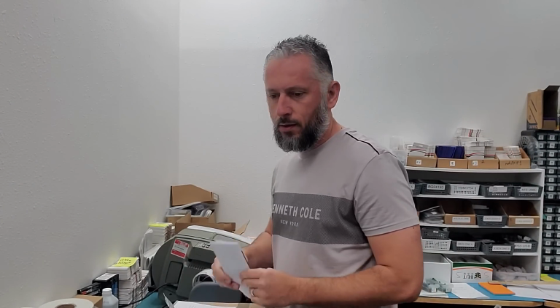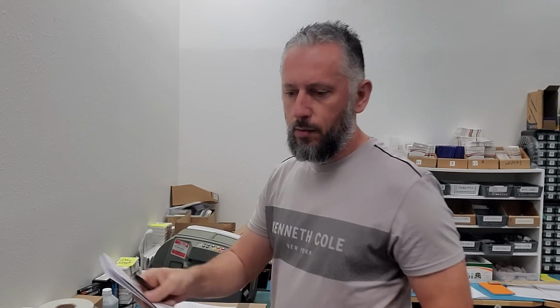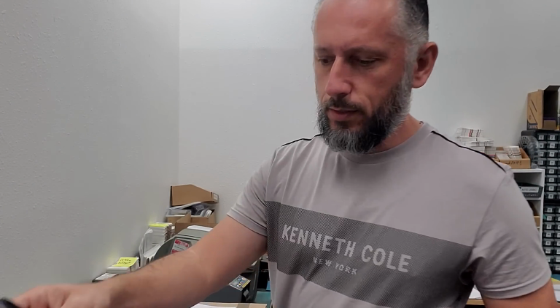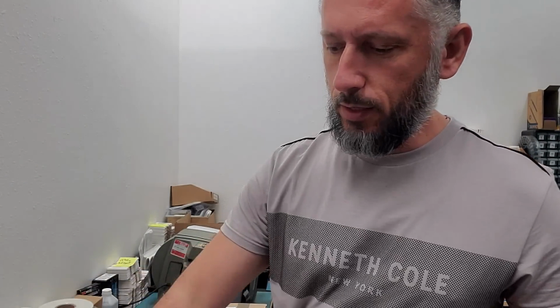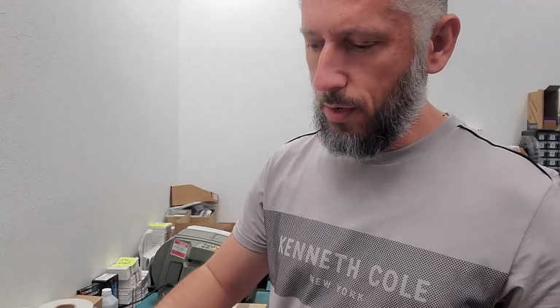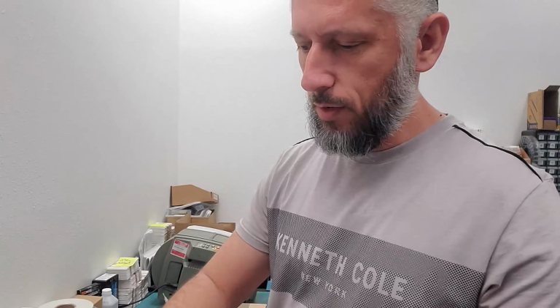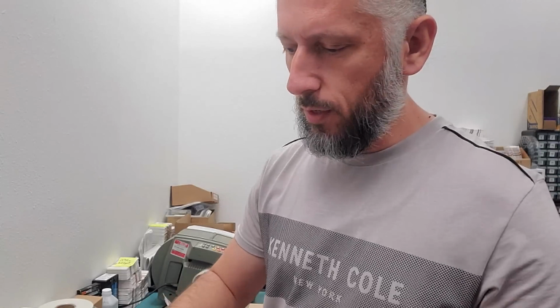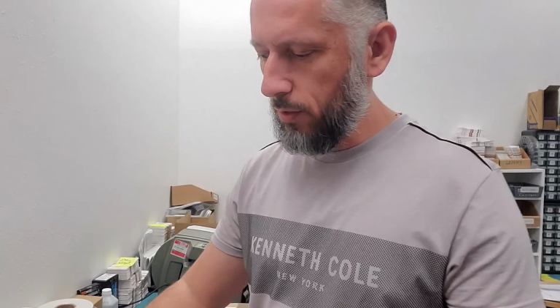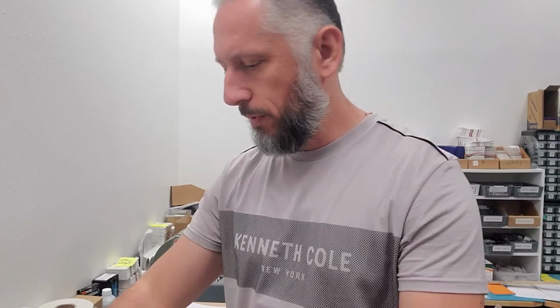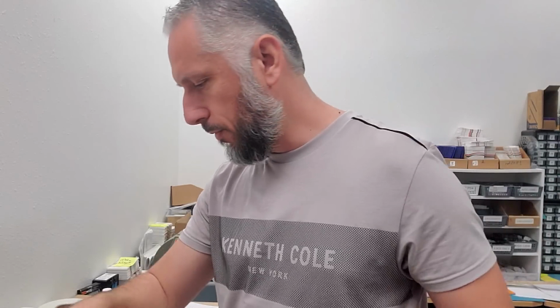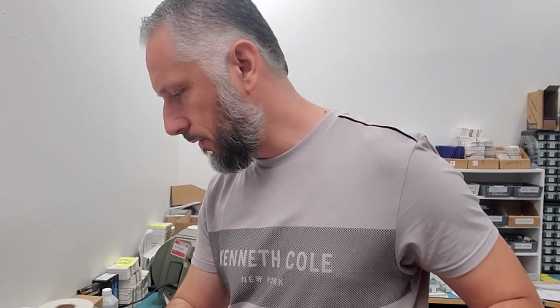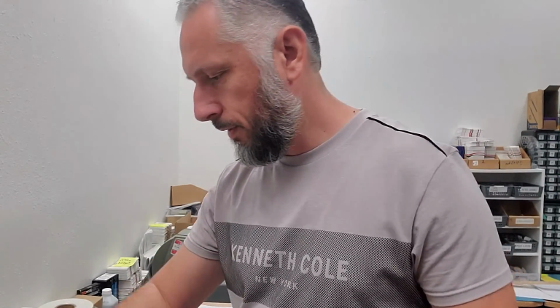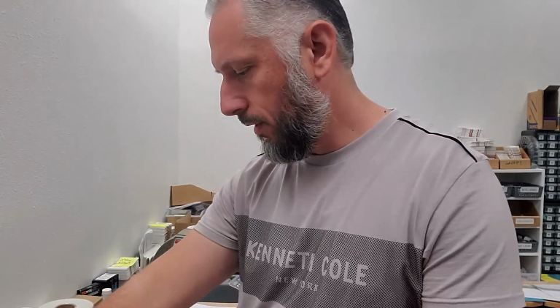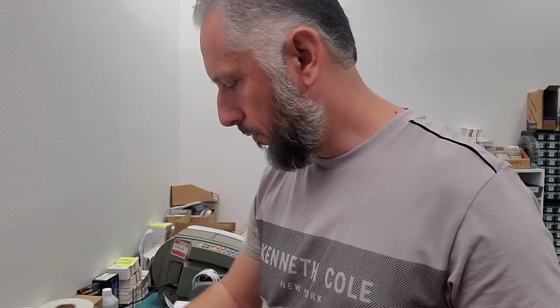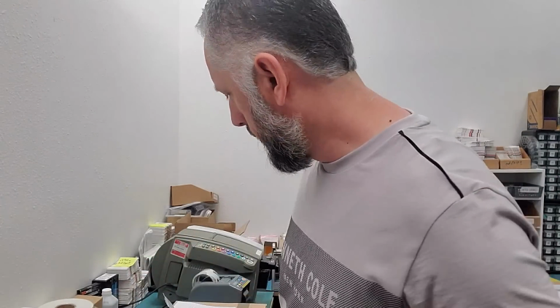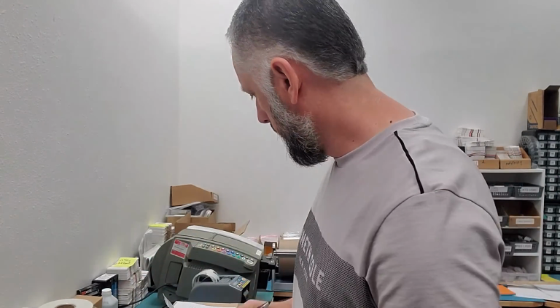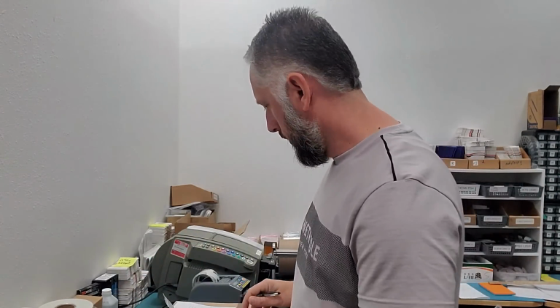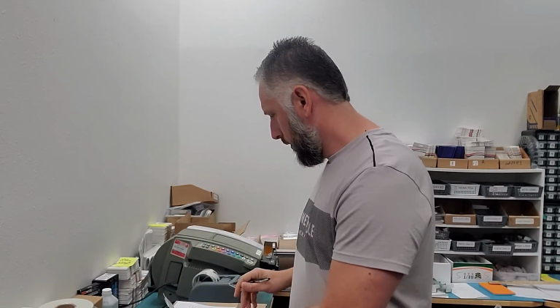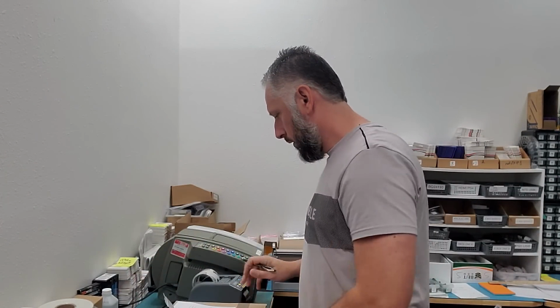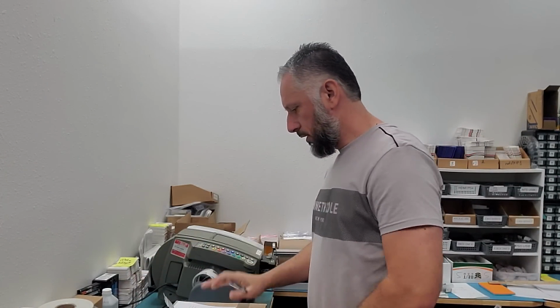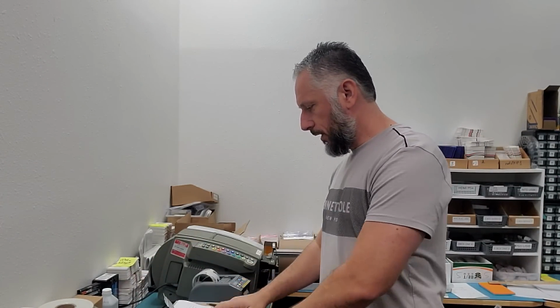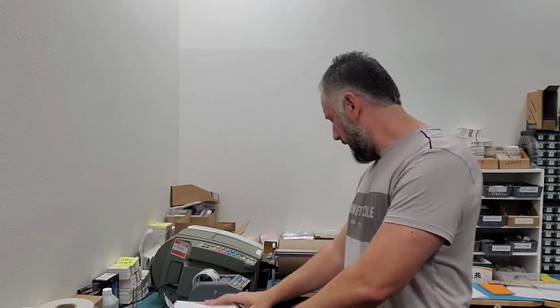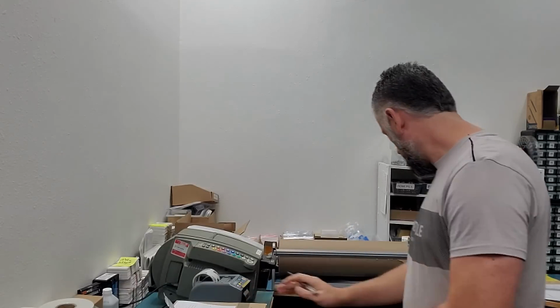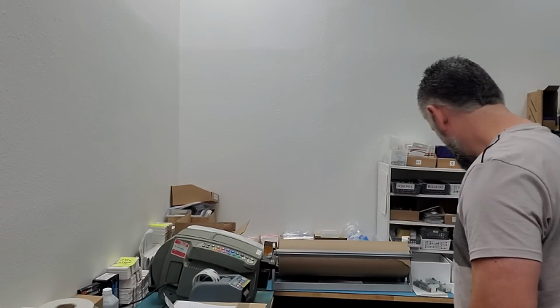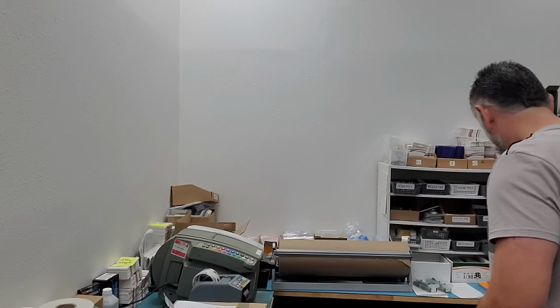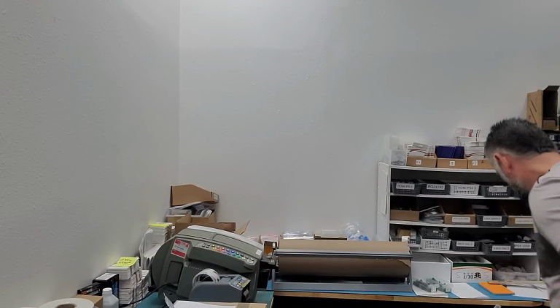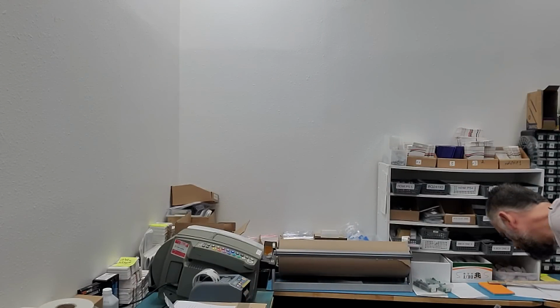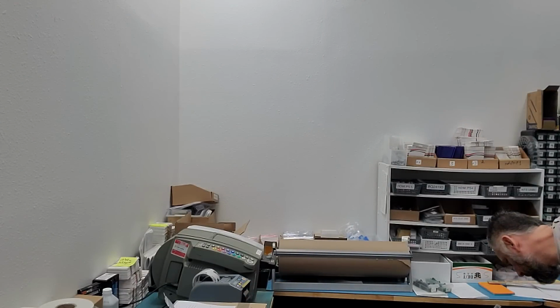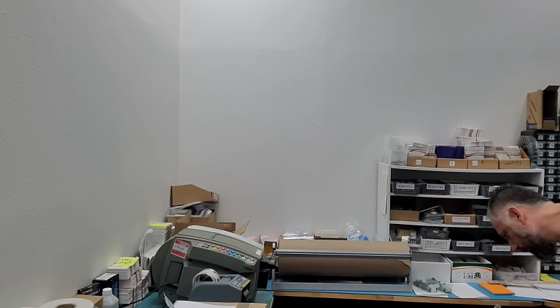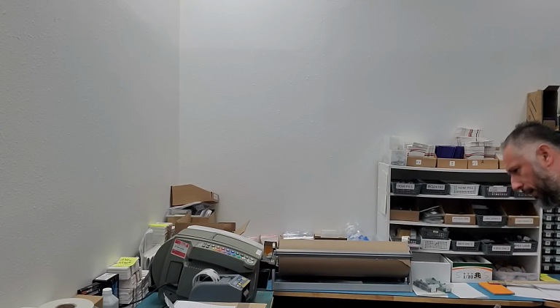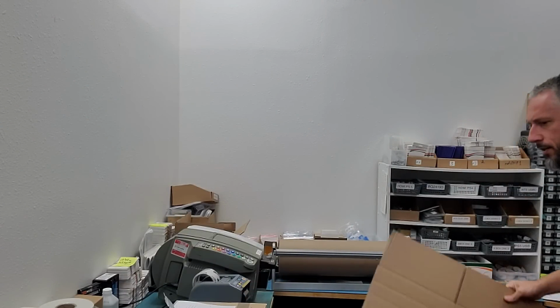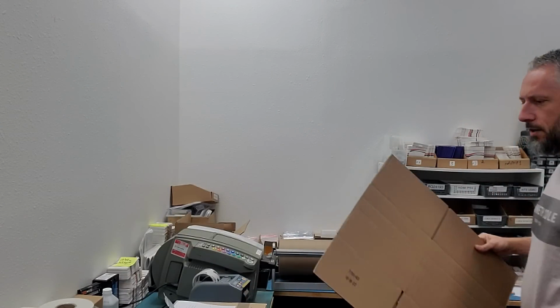Let me put this inside the box and we can create a shipping label in a moment. Let's package this one and see if the box I picked is good.